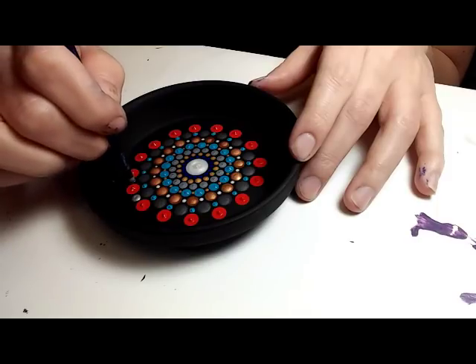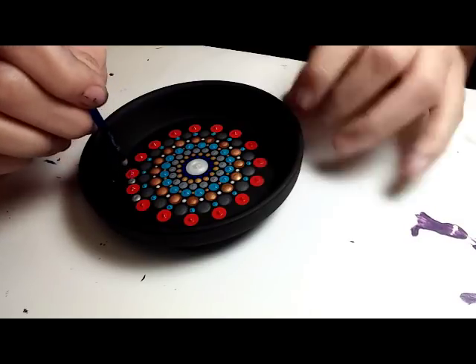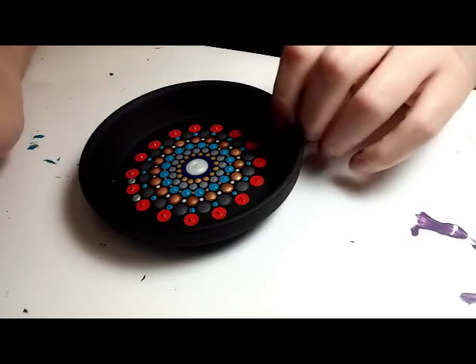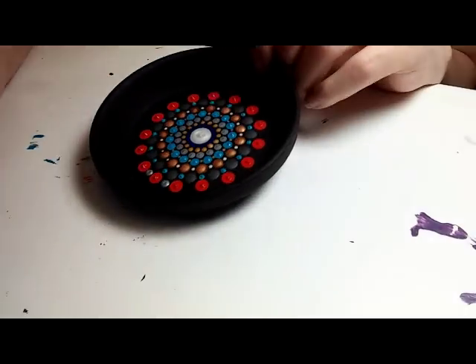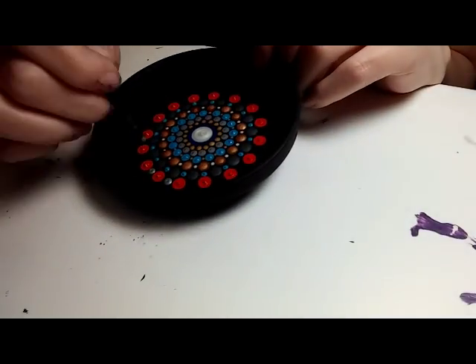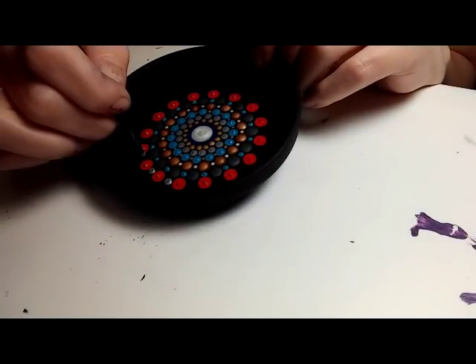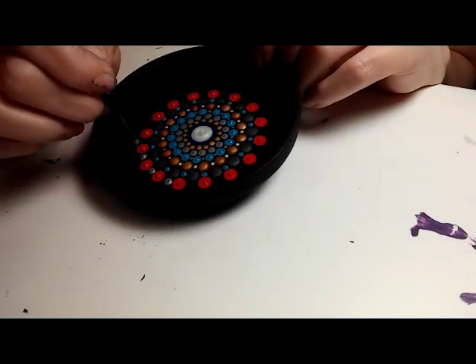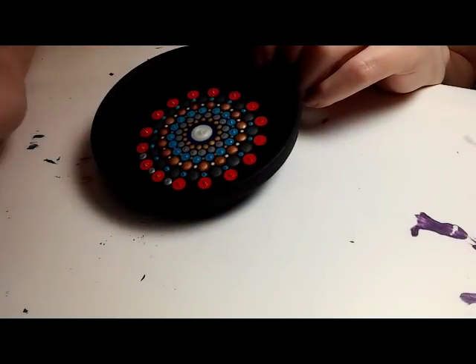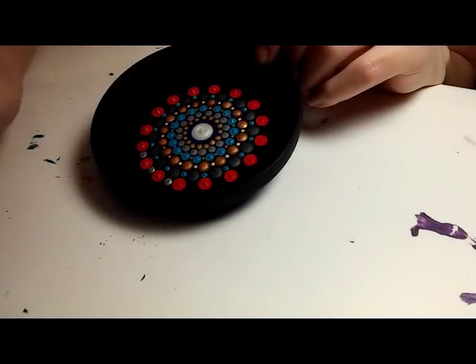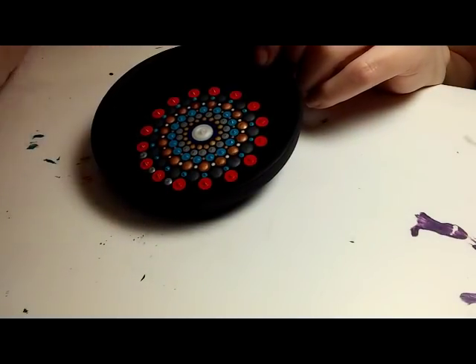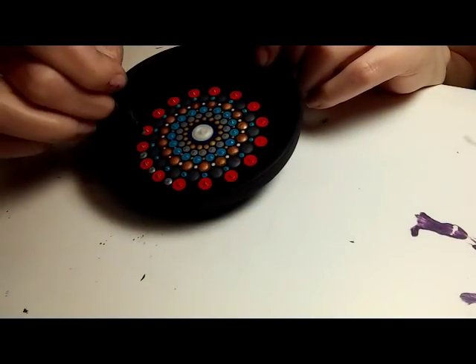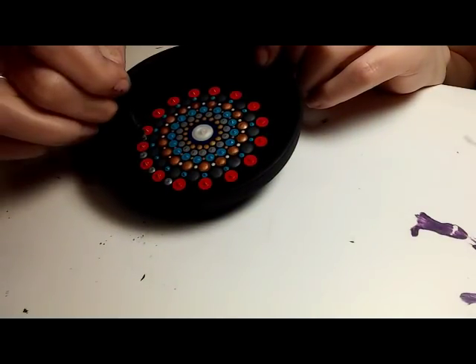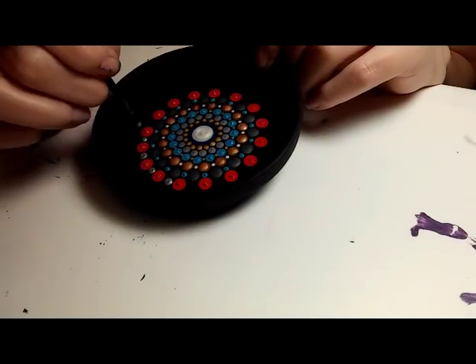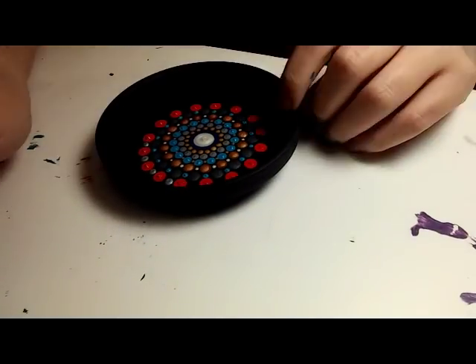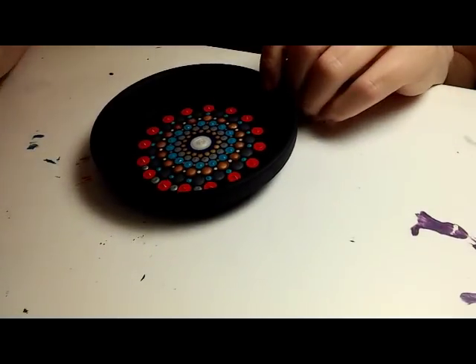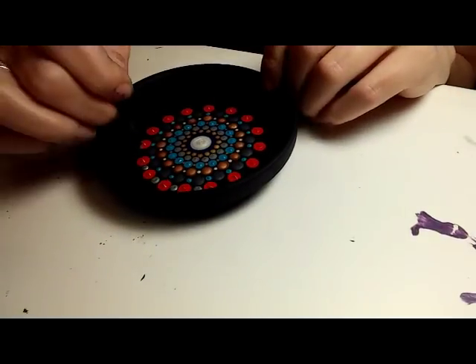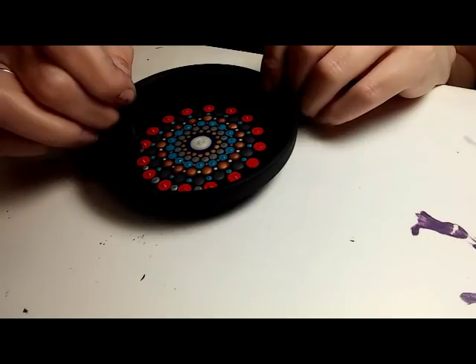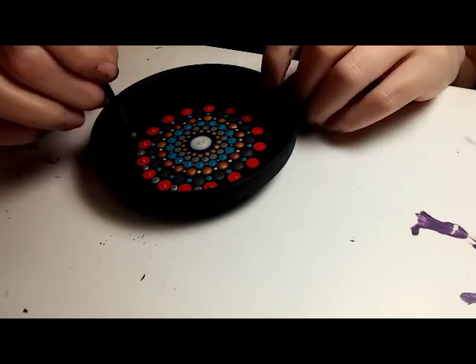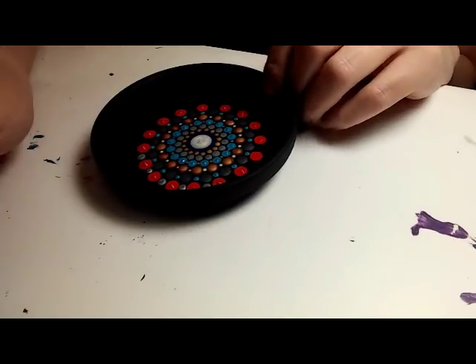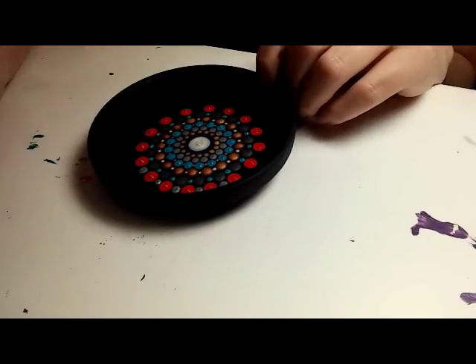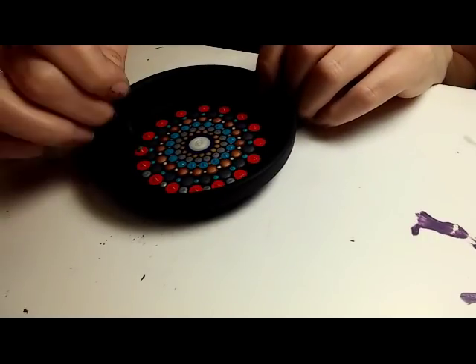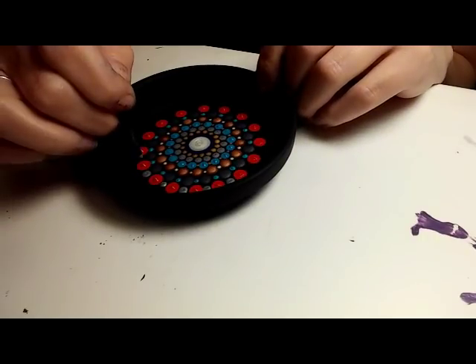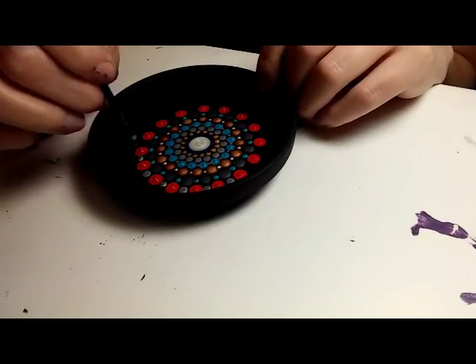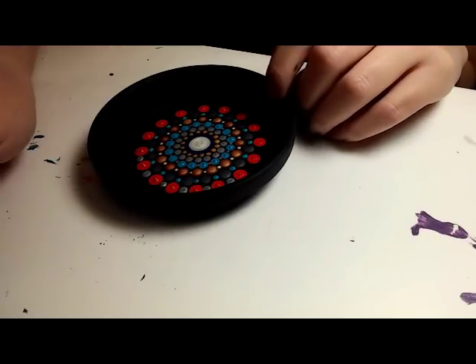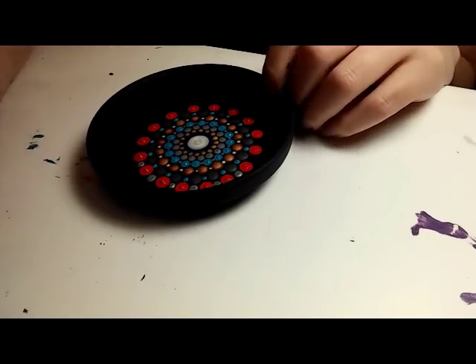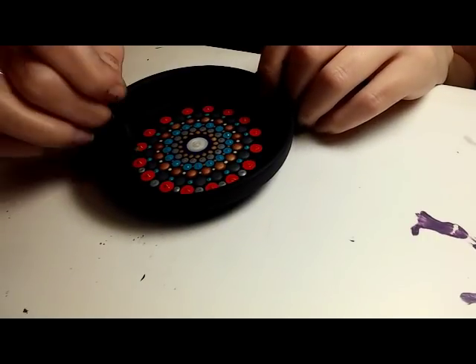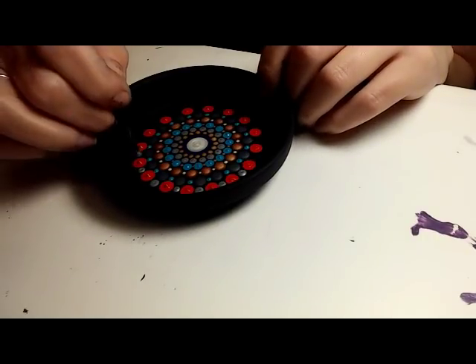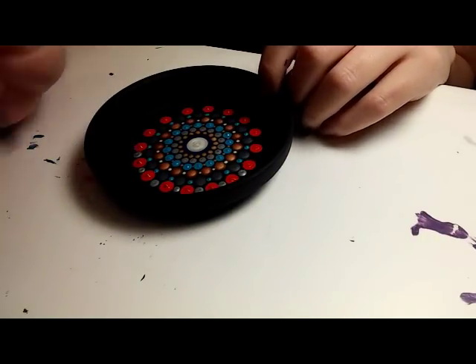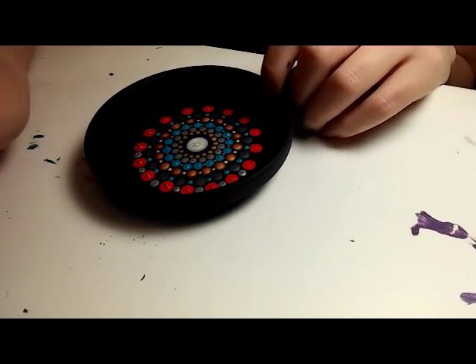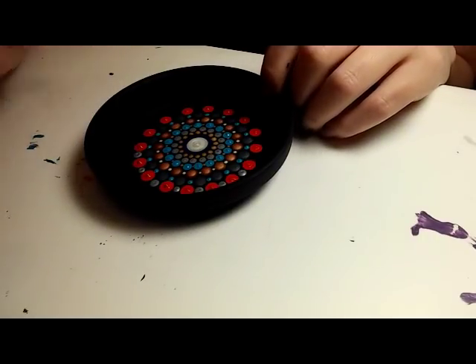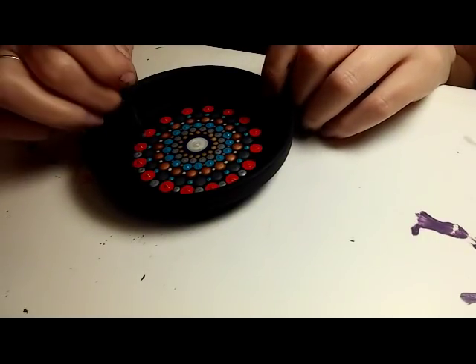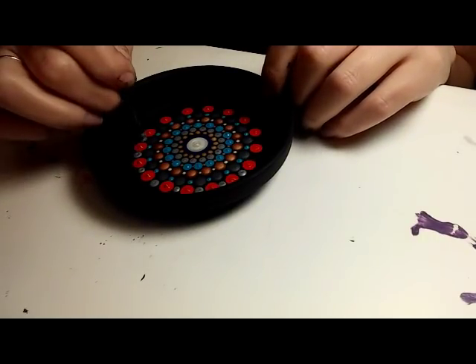Here I'm using the silver — that's a 4 millimeter crochet hook — and I'm going to put a dot right in between each of the red.